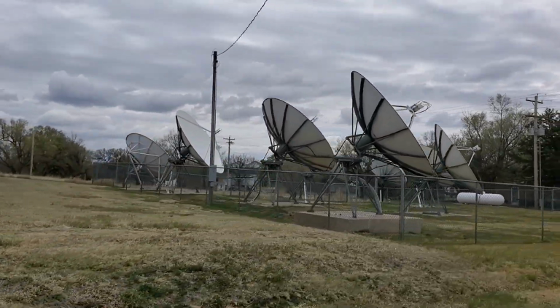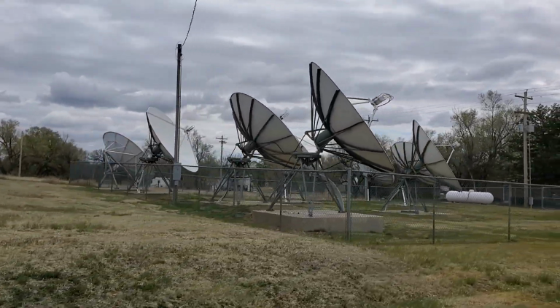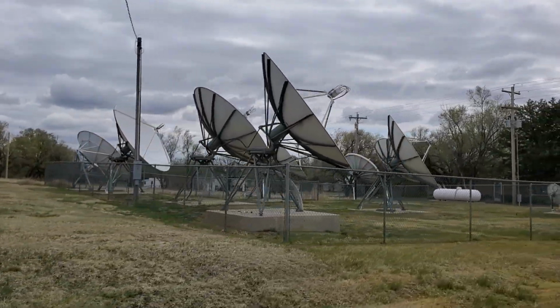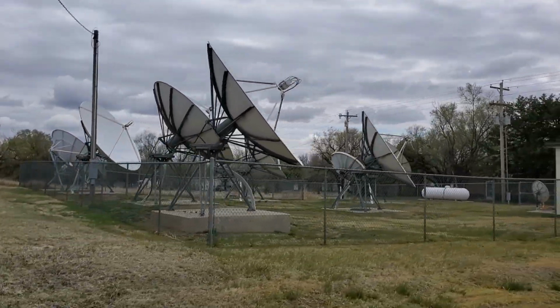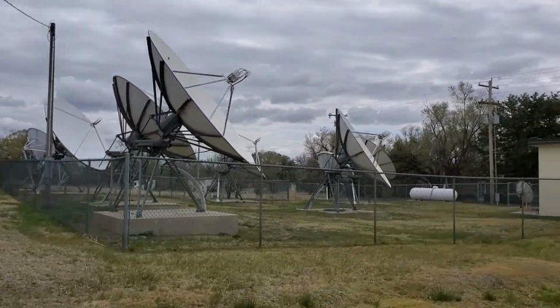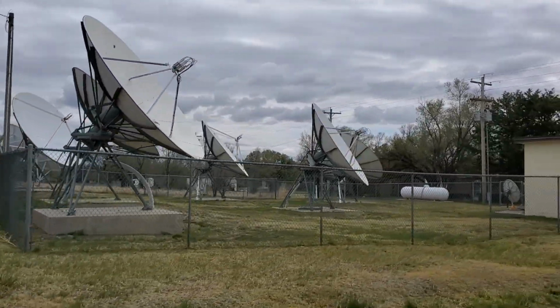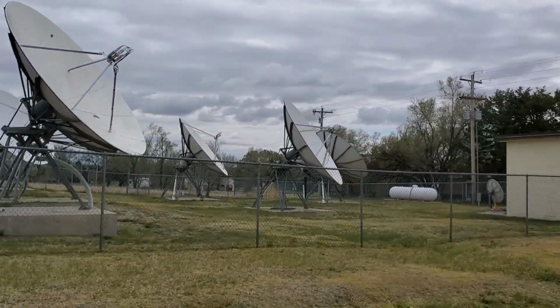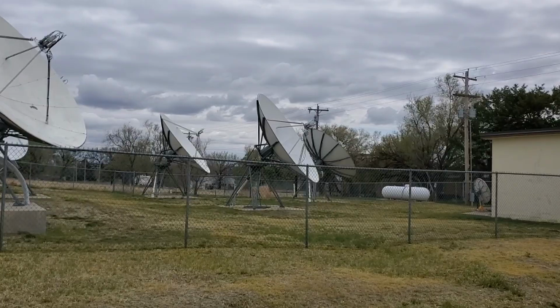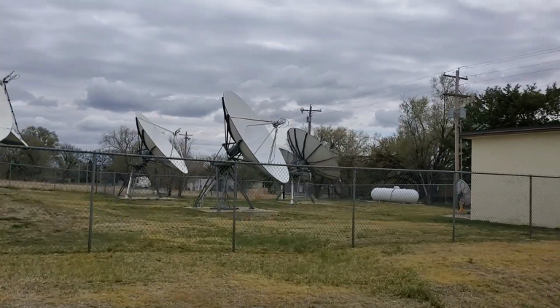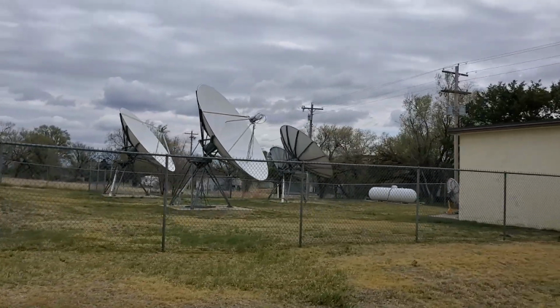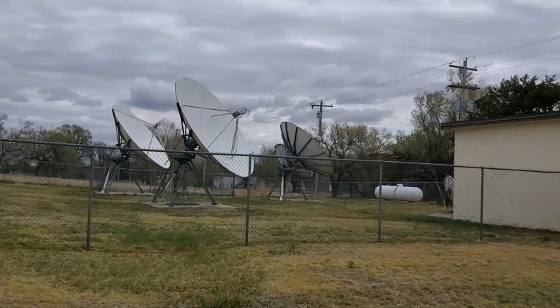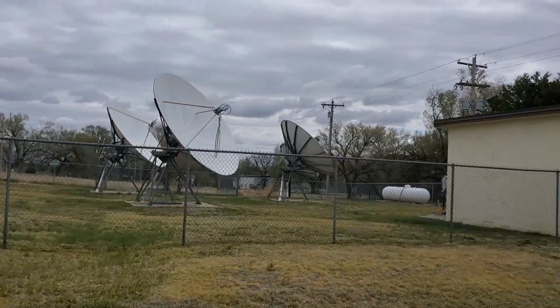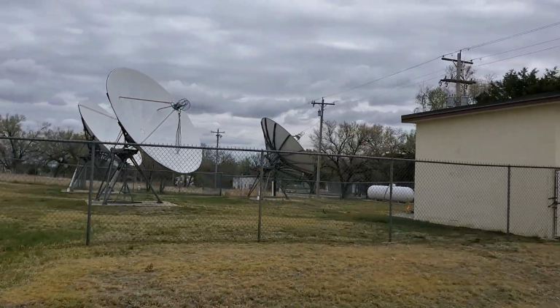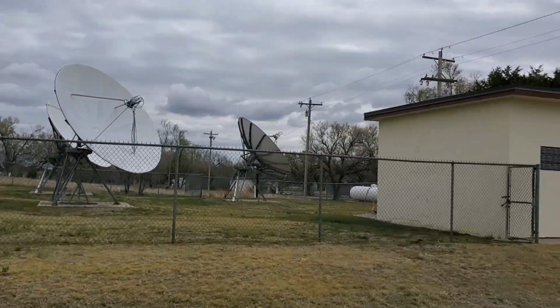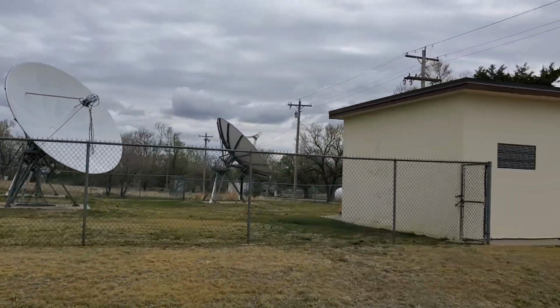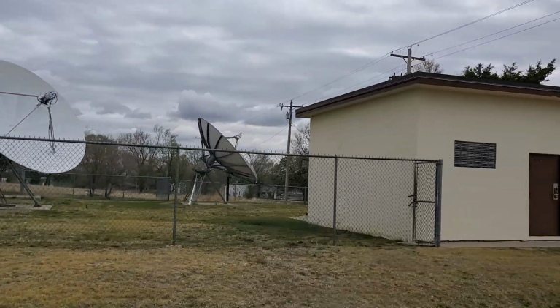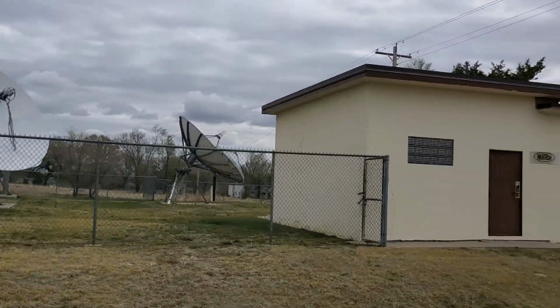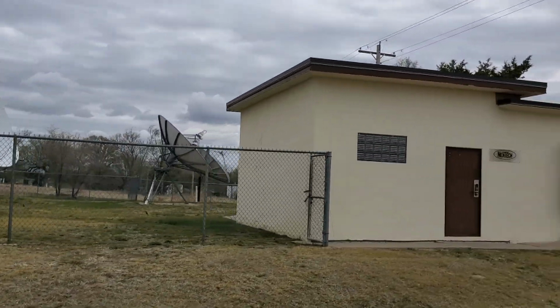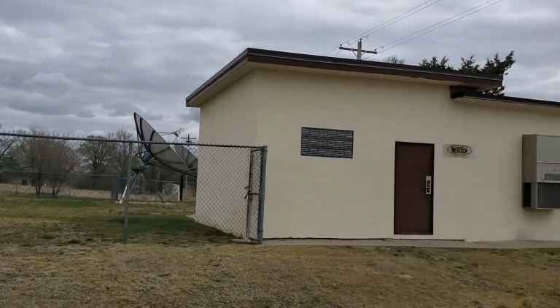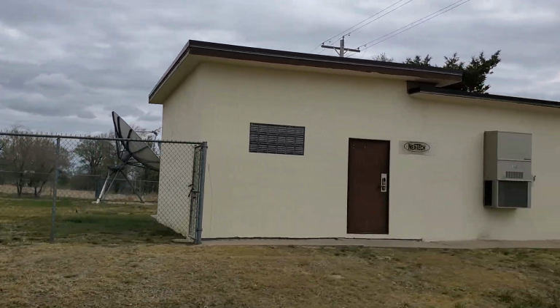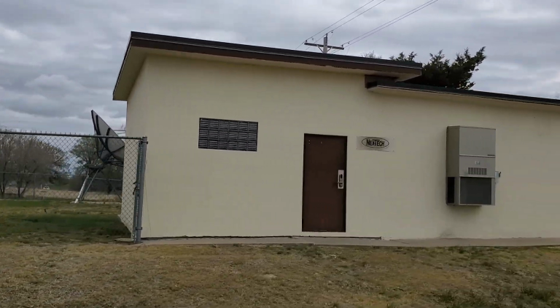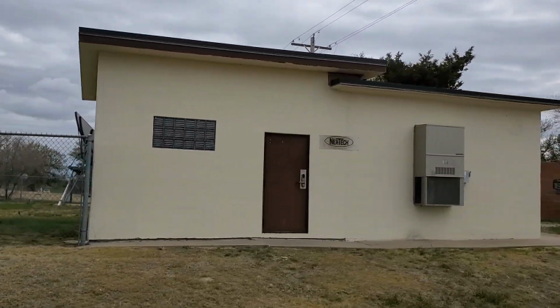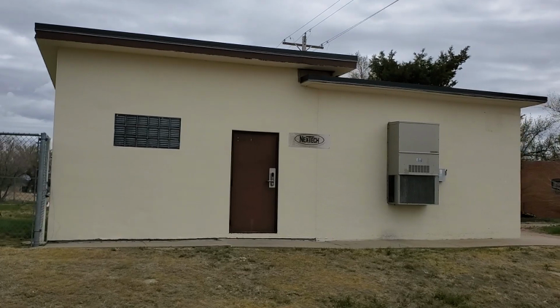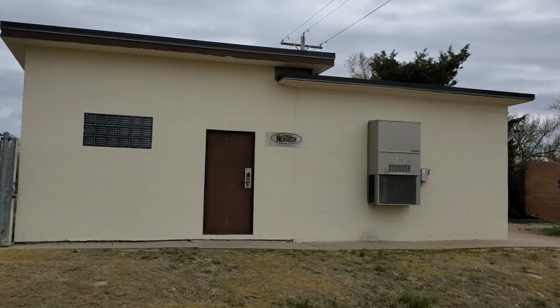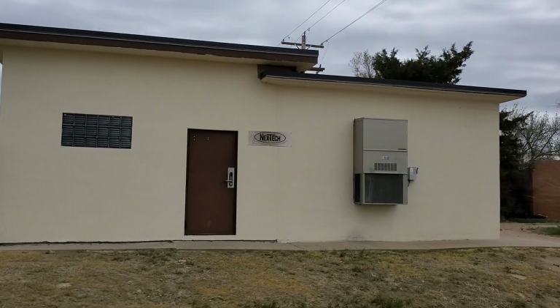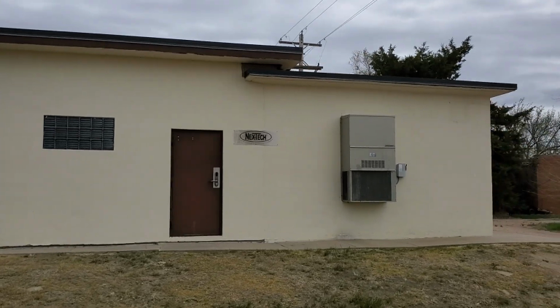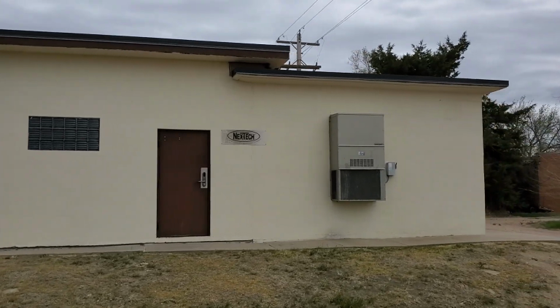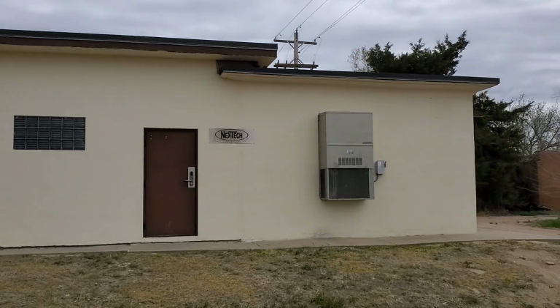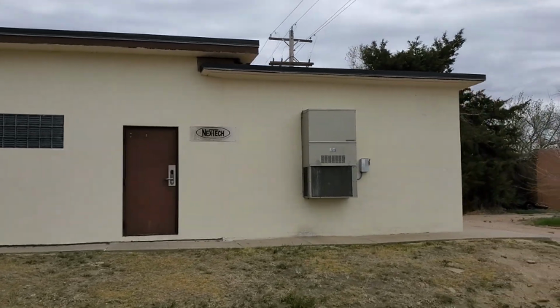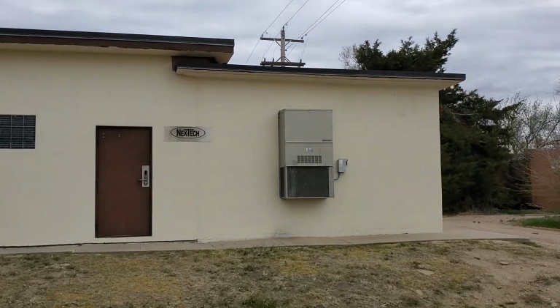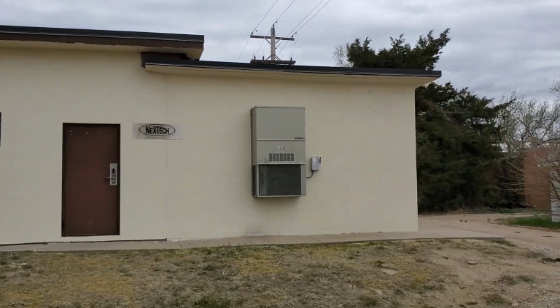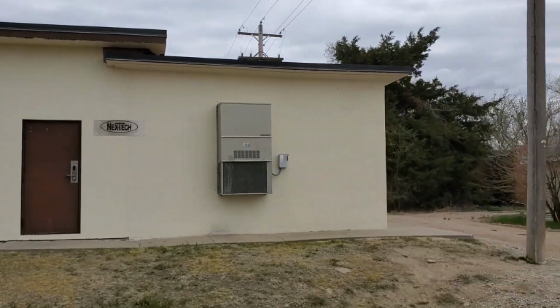All right, we're by the satellite dishes. Definitely something operational. Broadband Next Deck.